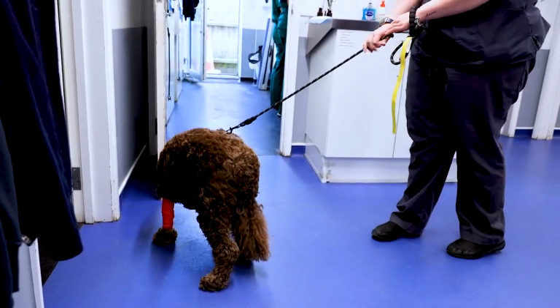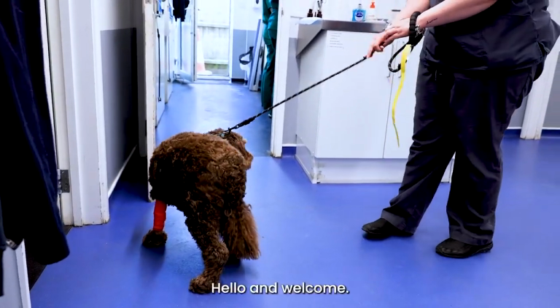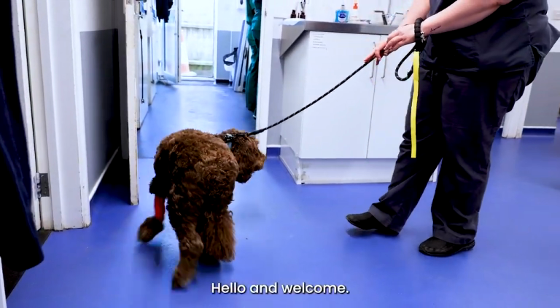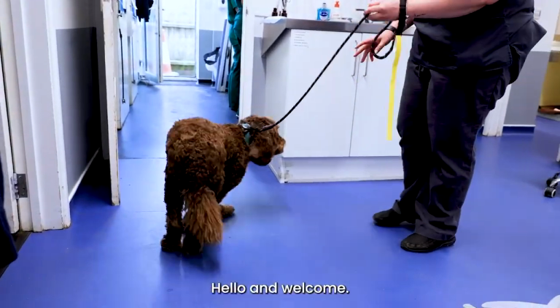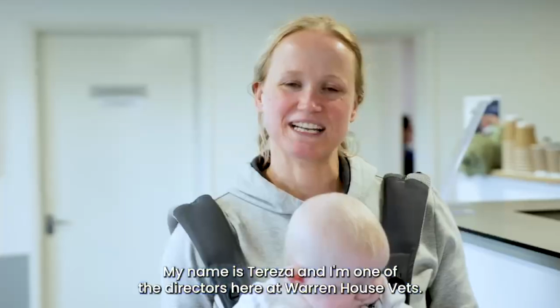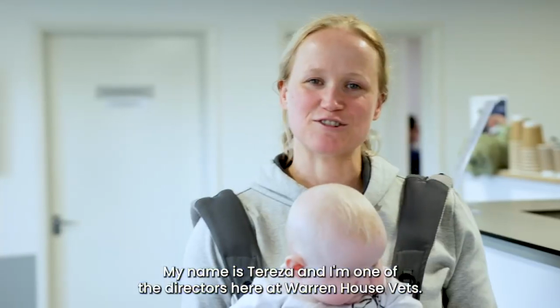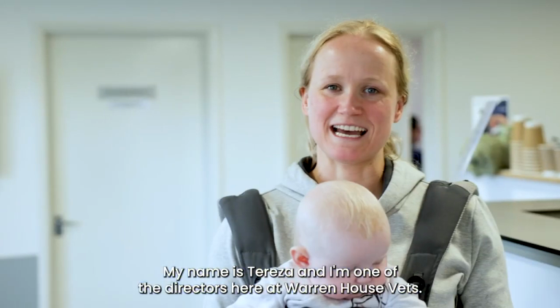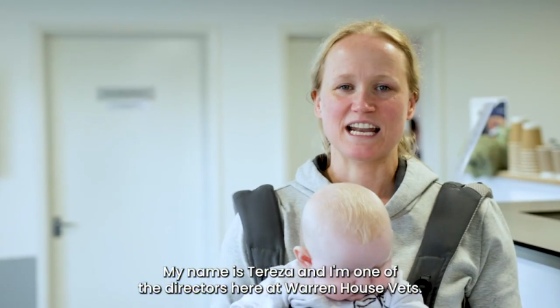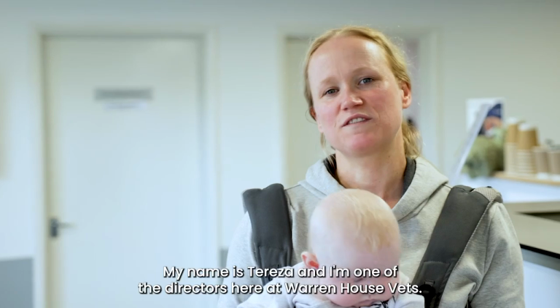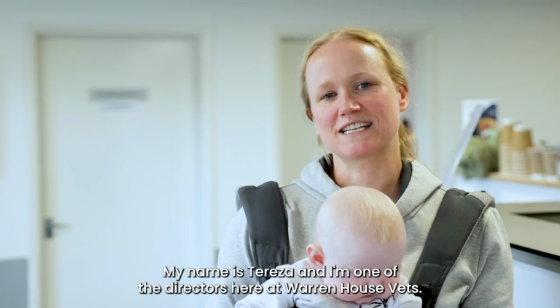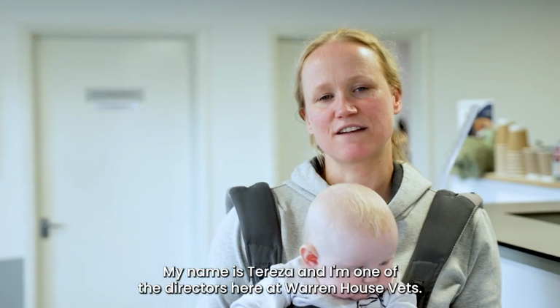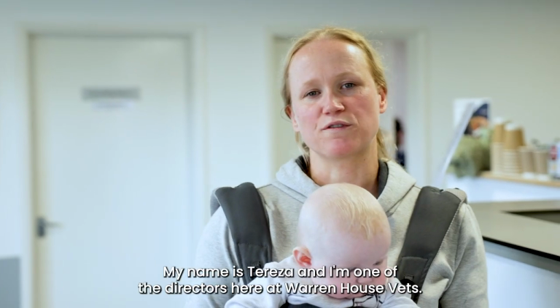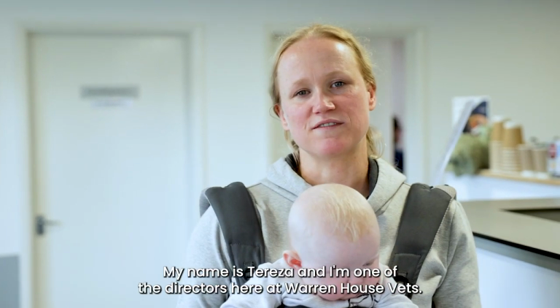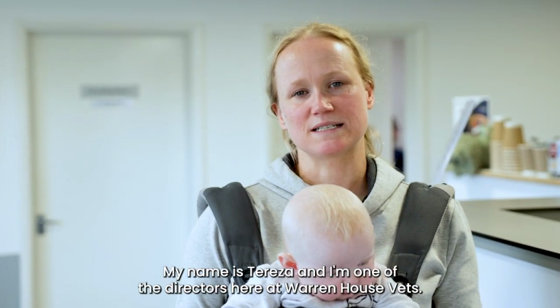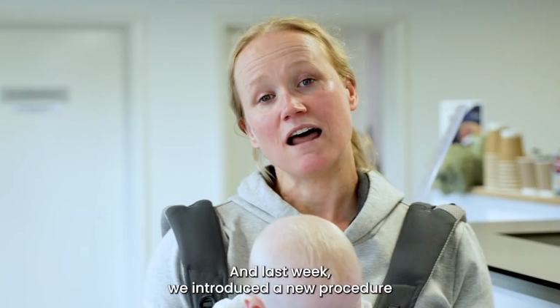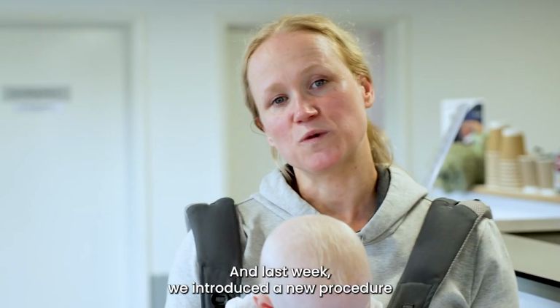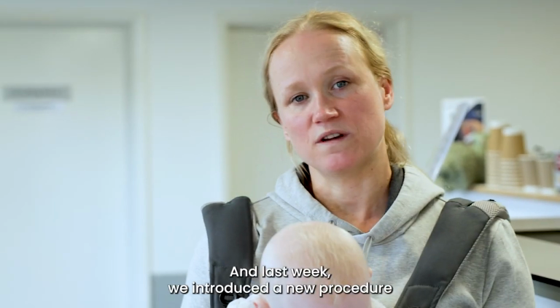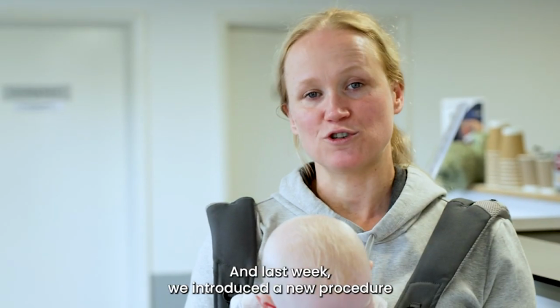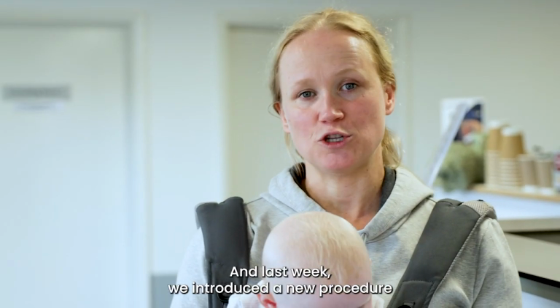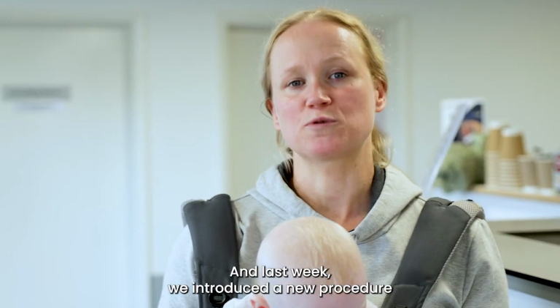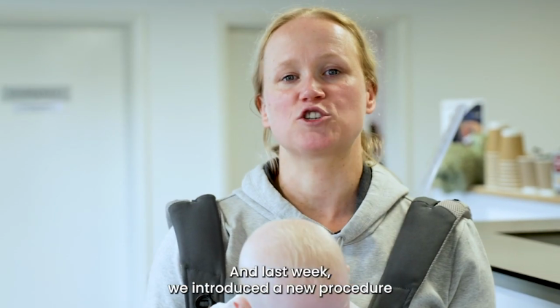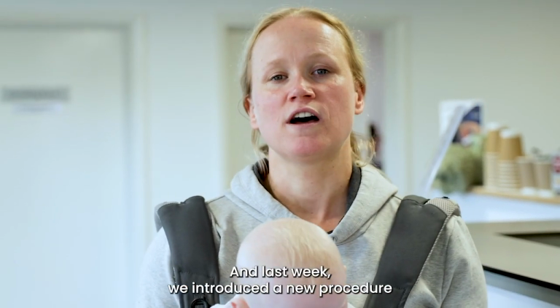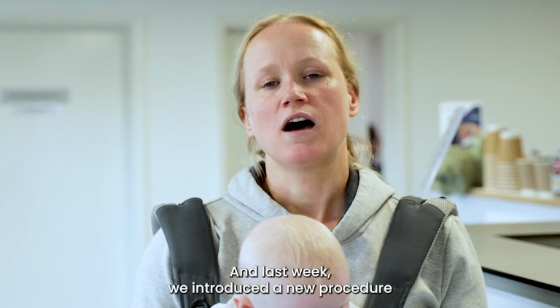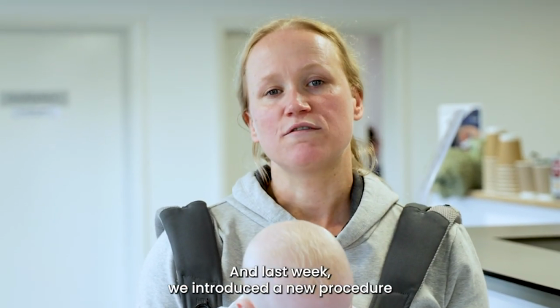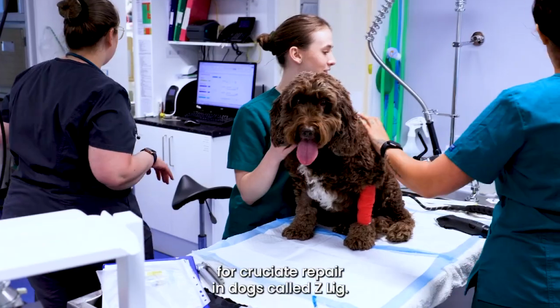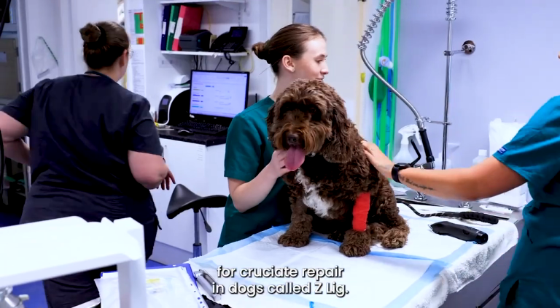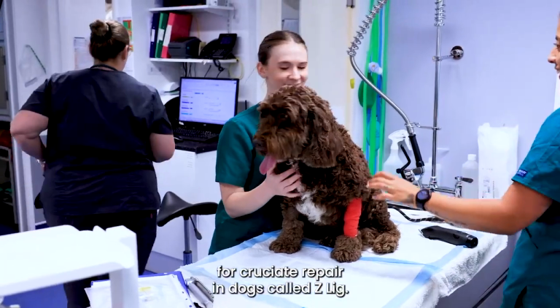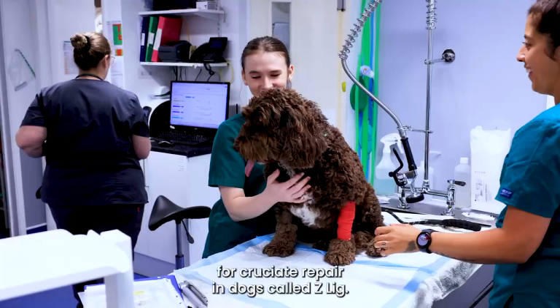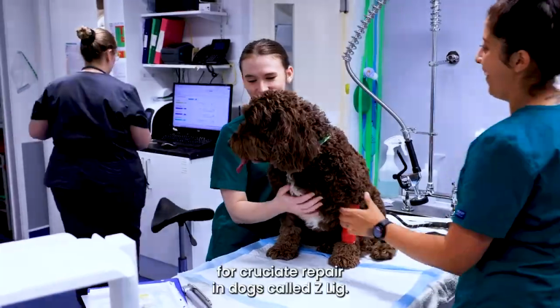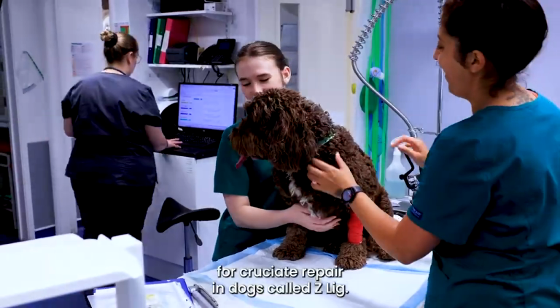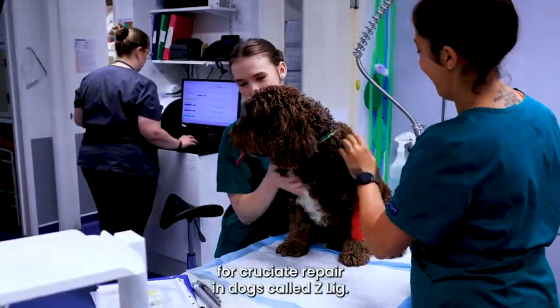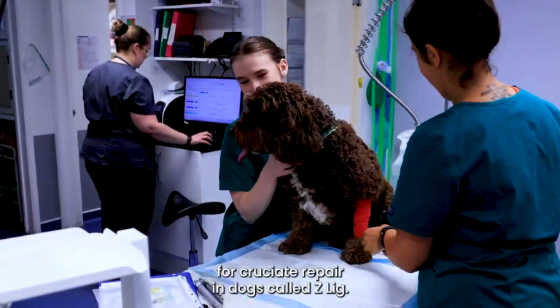Hello and welcome. My name is Teresa and I'm one of the directors here at Warren House Vets. Last week we introduced a new procedure for cruciate repair in dogs called Z-Link.